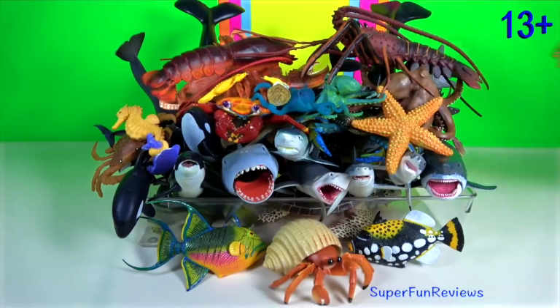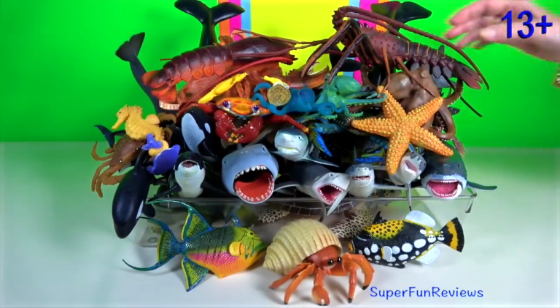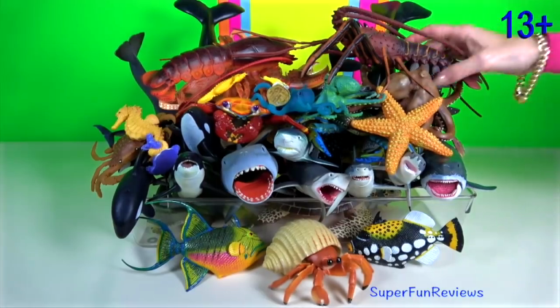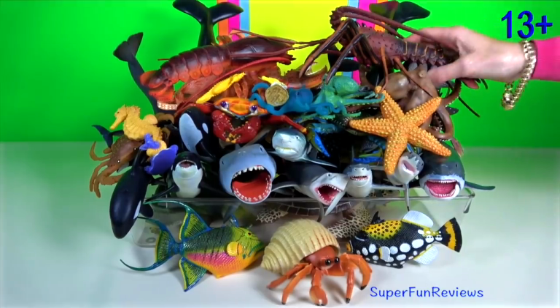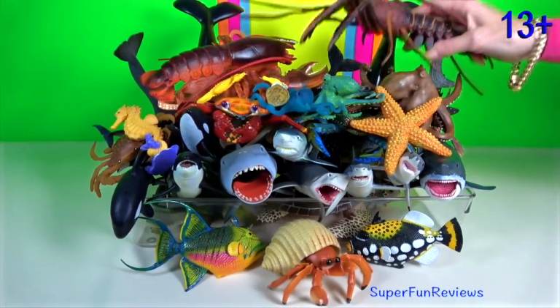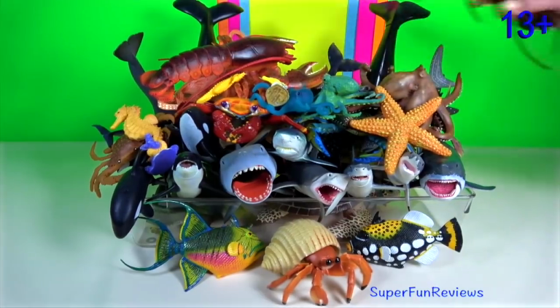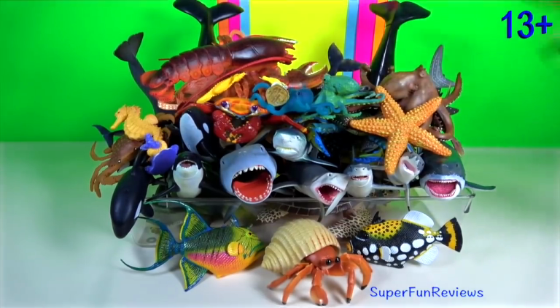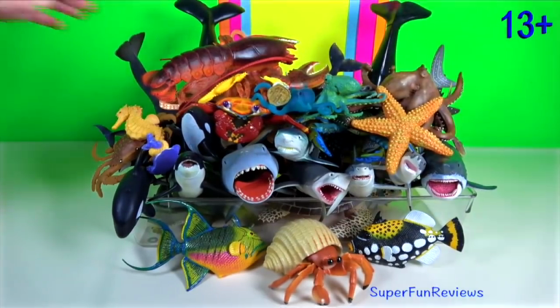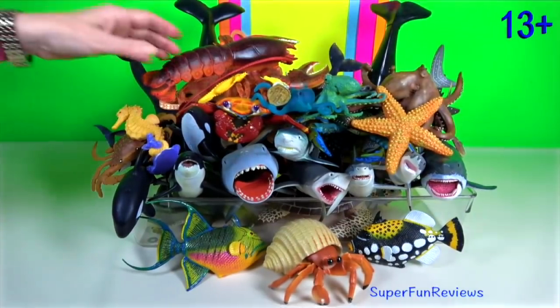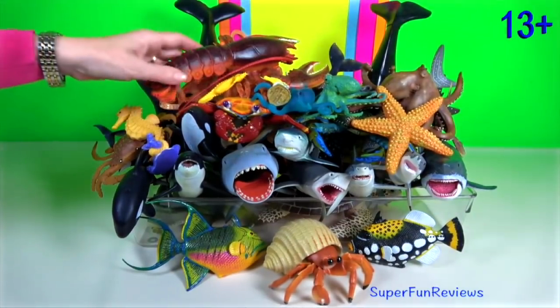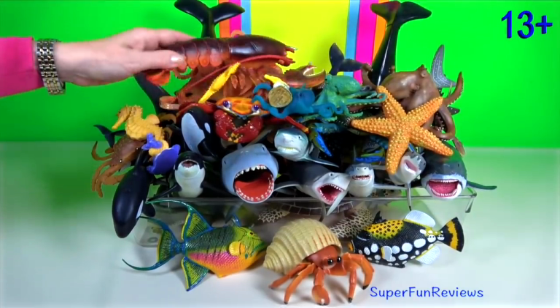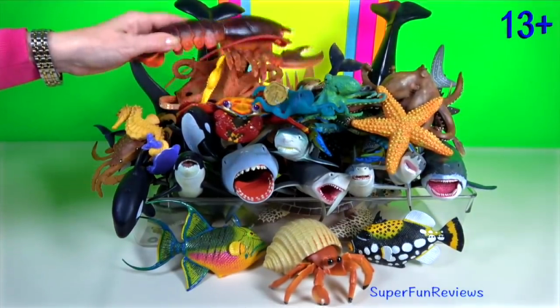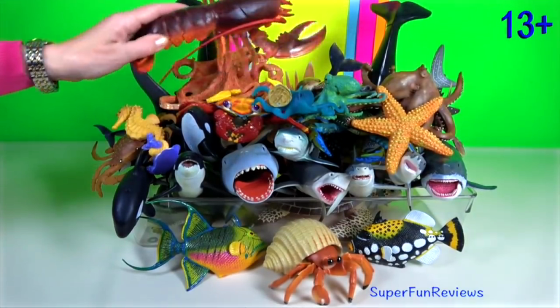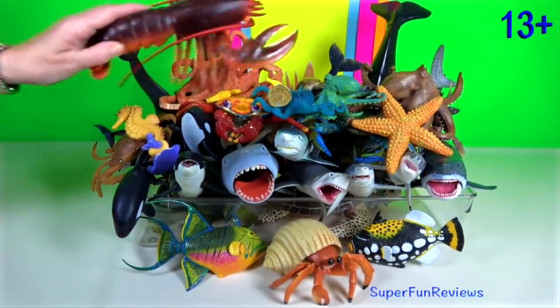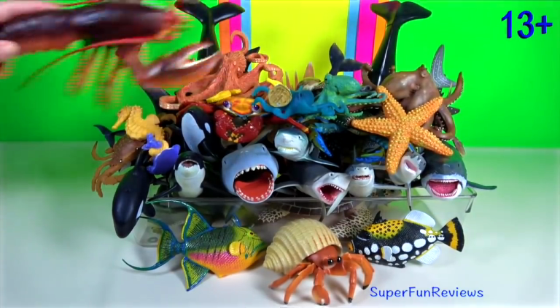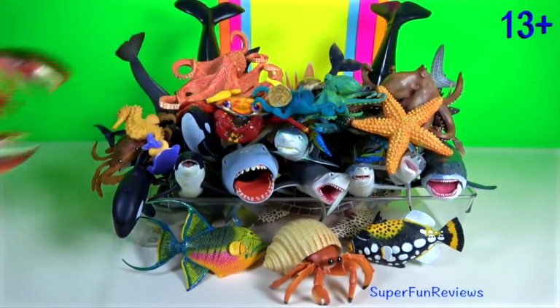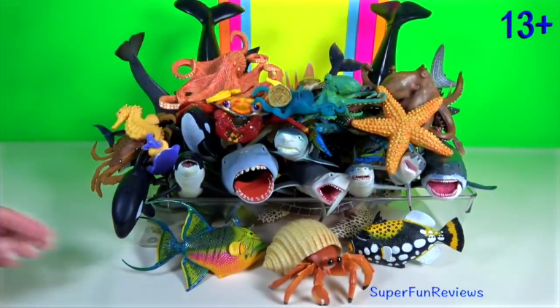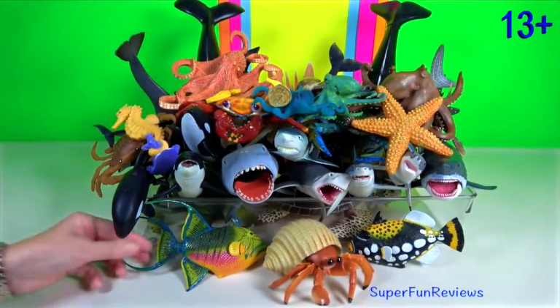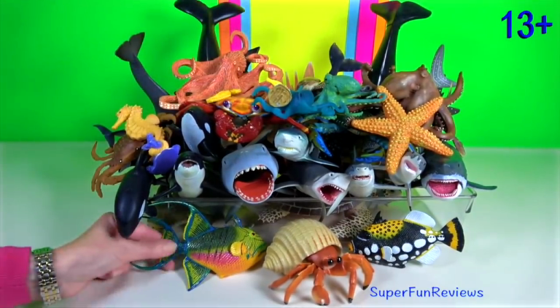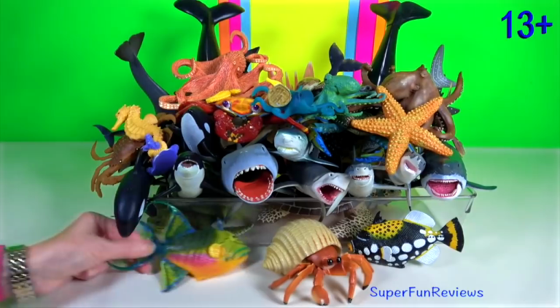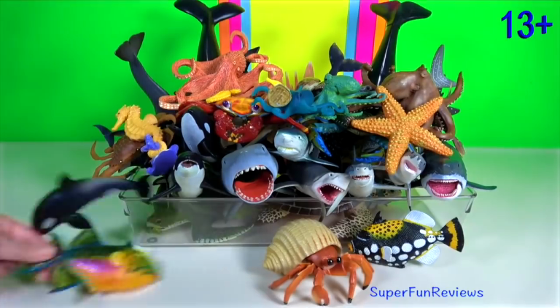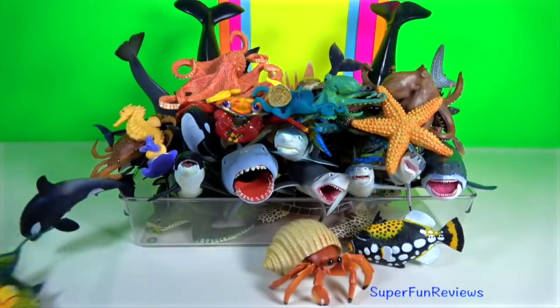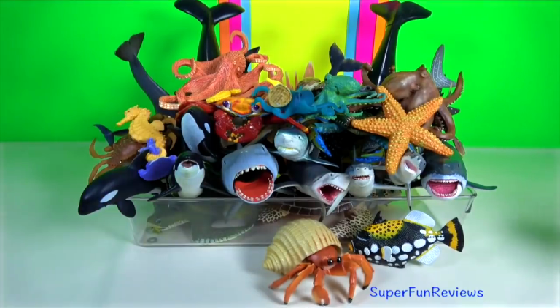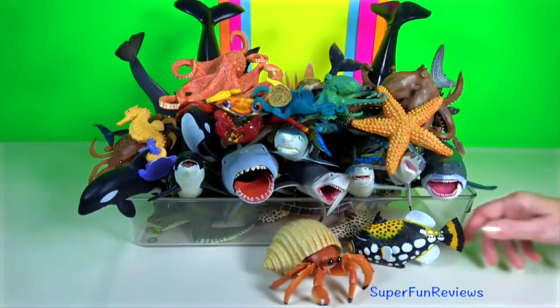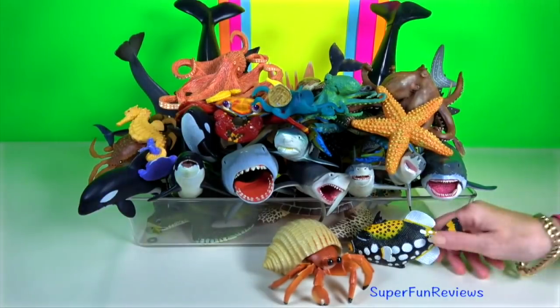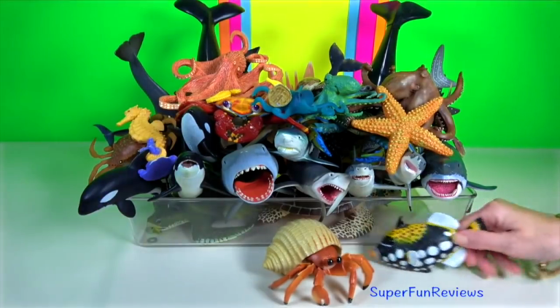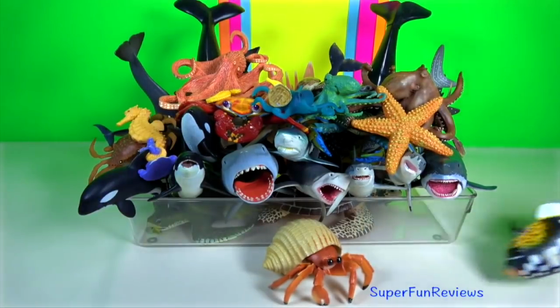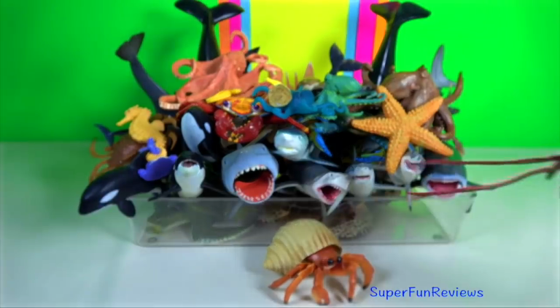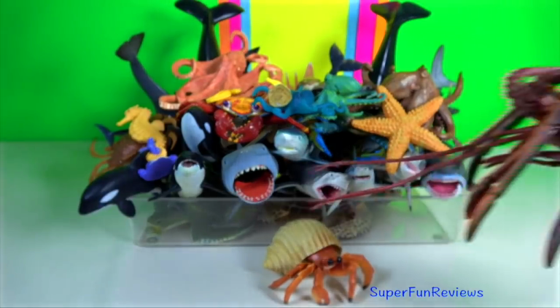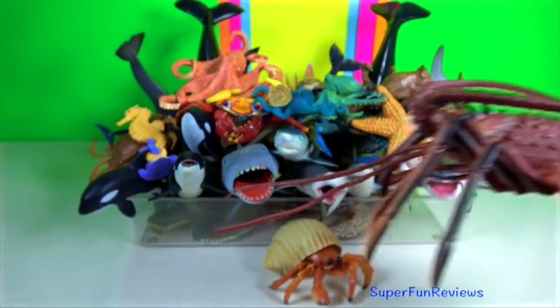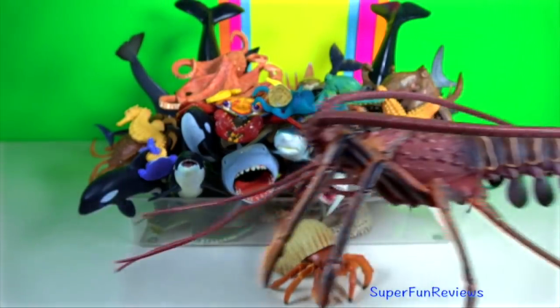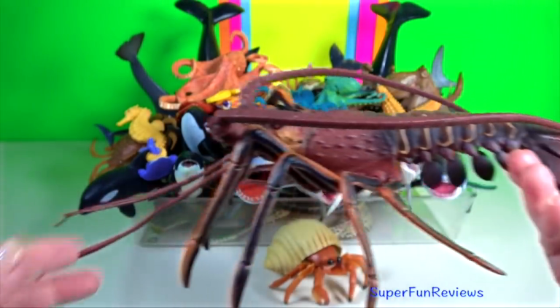Hi, it's Kerry. Lots of wonderful sea animals today. Spiny Lobster.